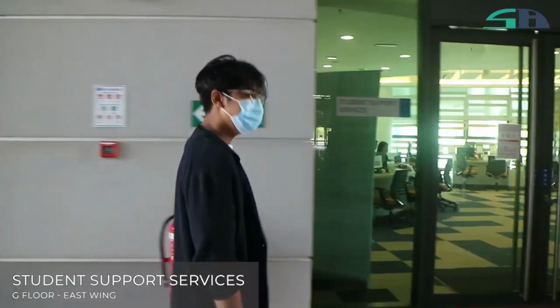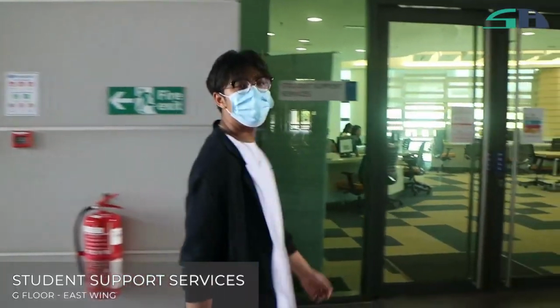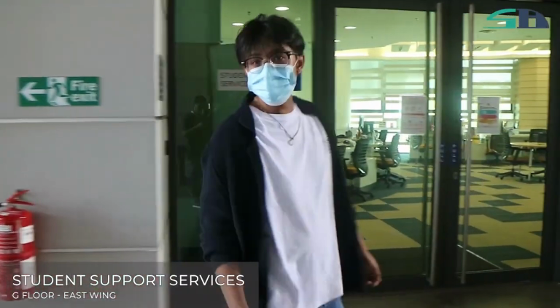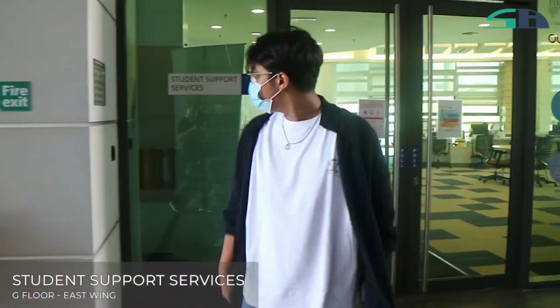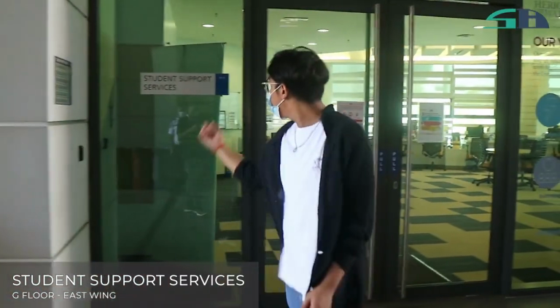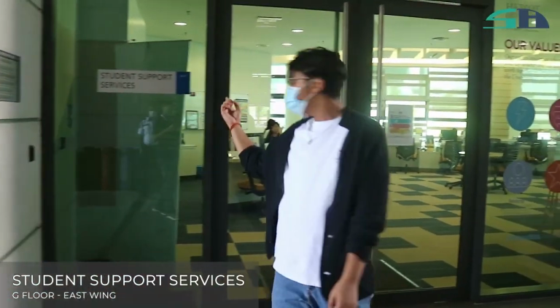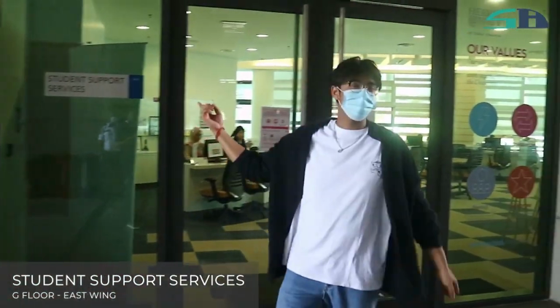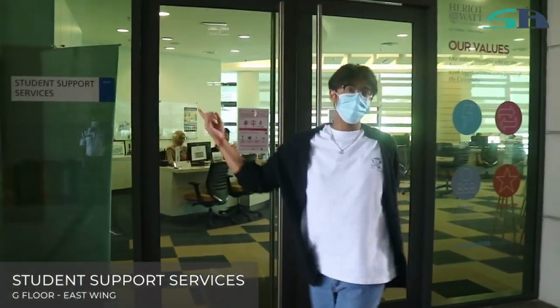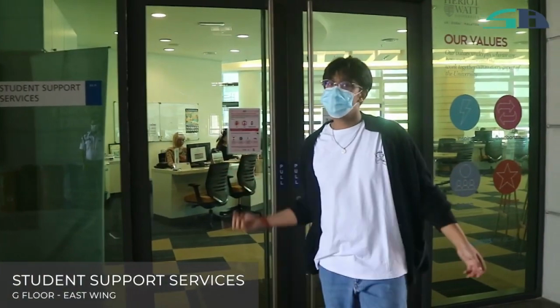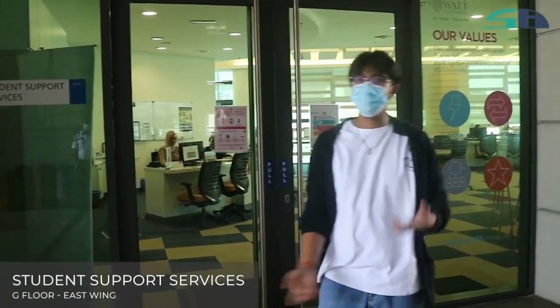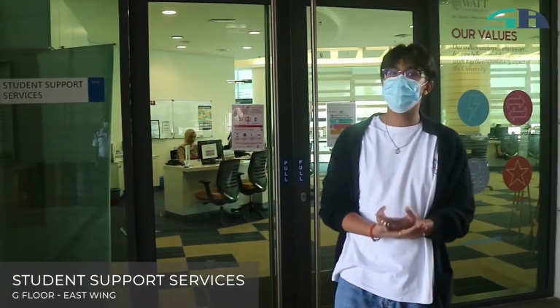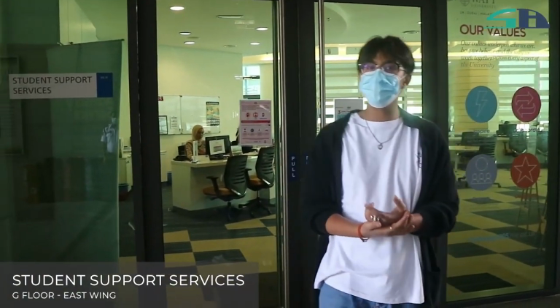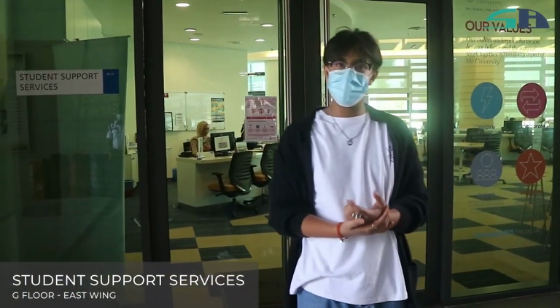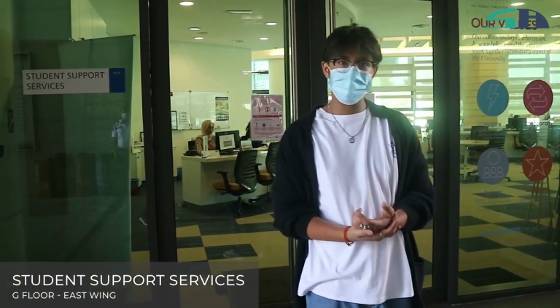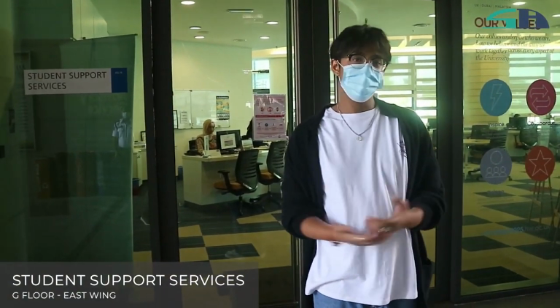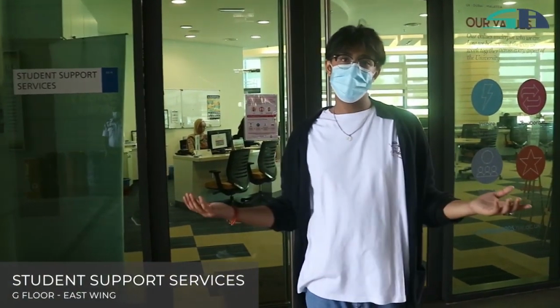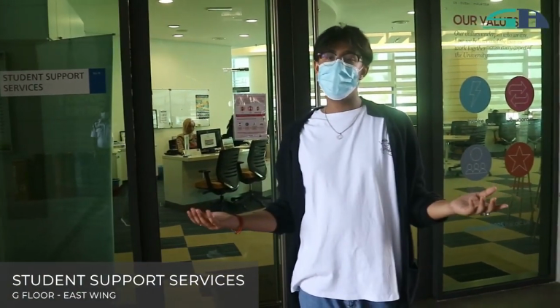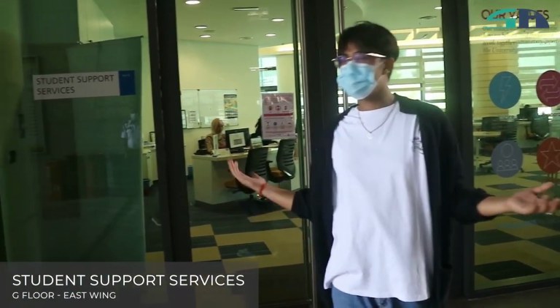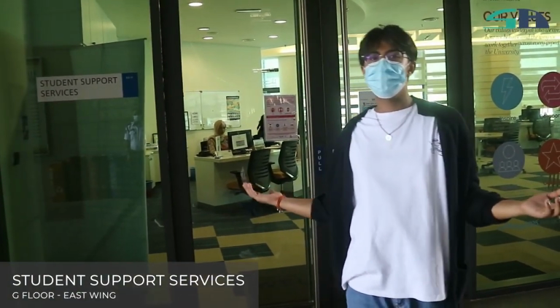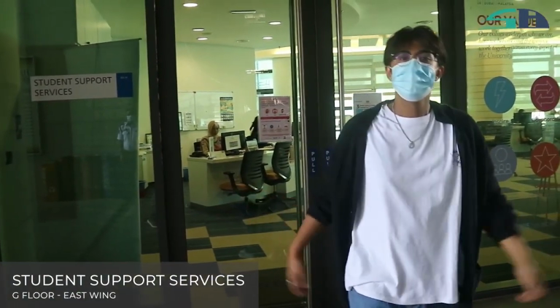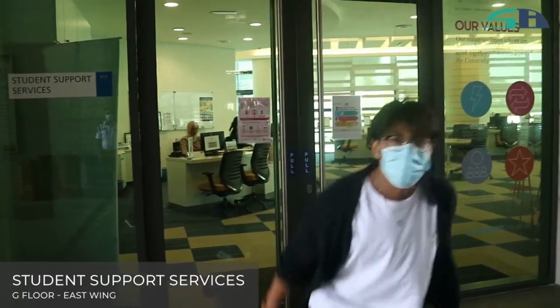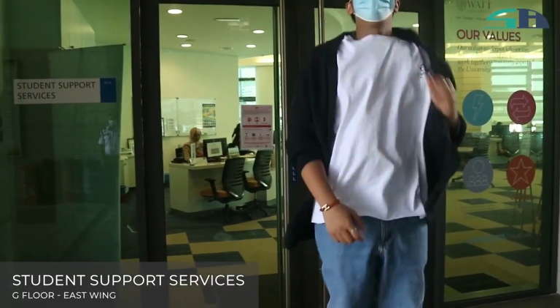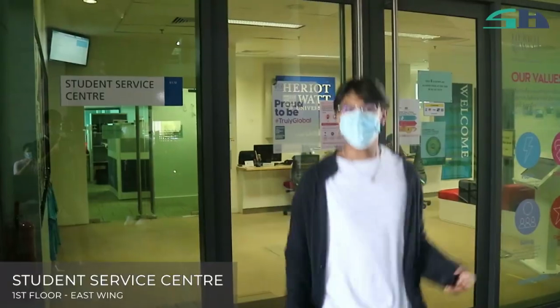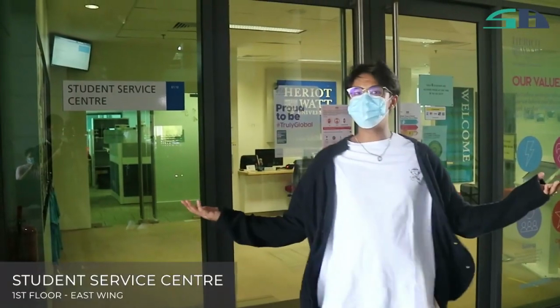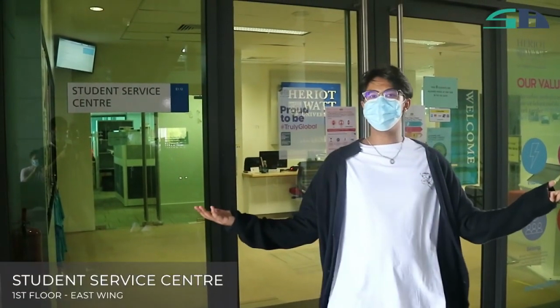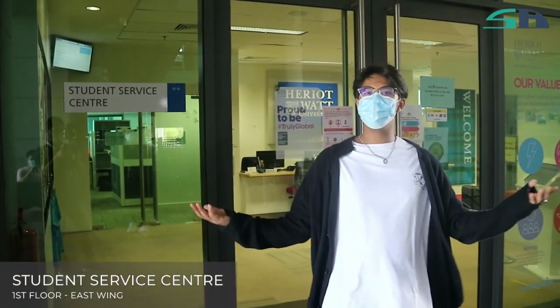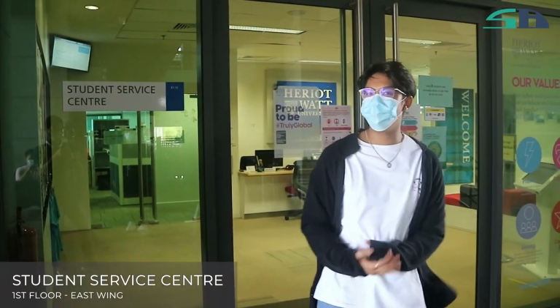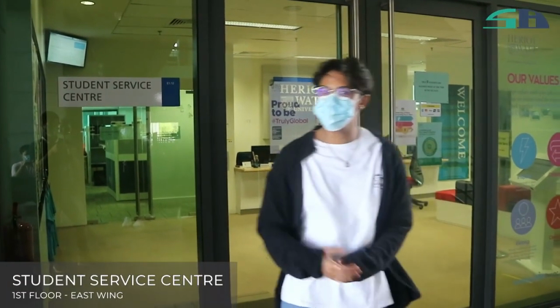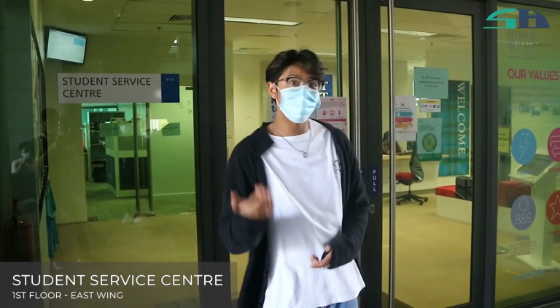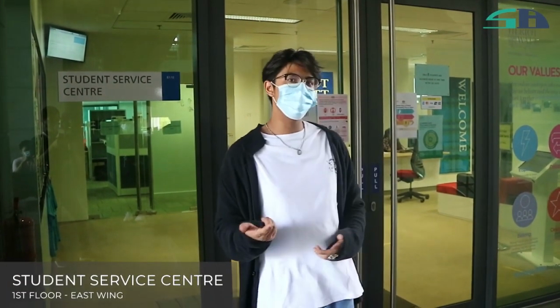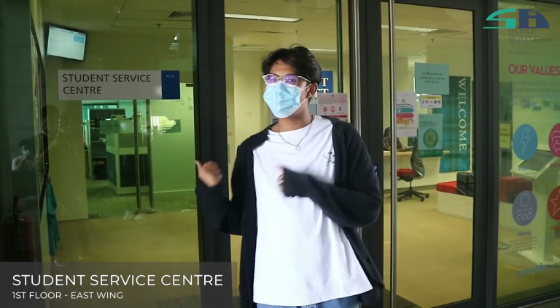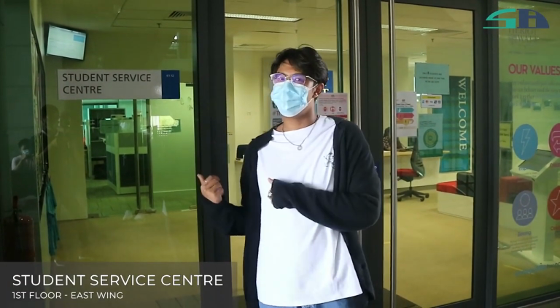First thing you'll see is Student Support Services — this is where you can get all your questions answered, so anything you have to ask, just come here. We're at the Student Service Center; any finance issues and enrollment issues can get sorted out here.